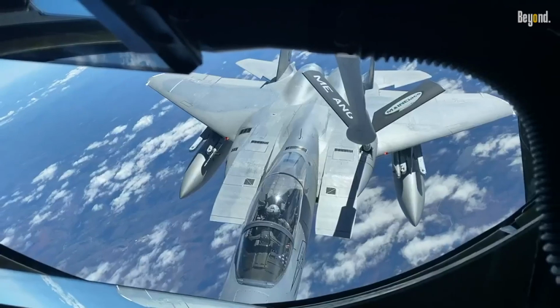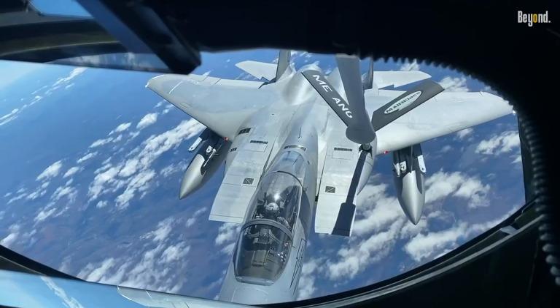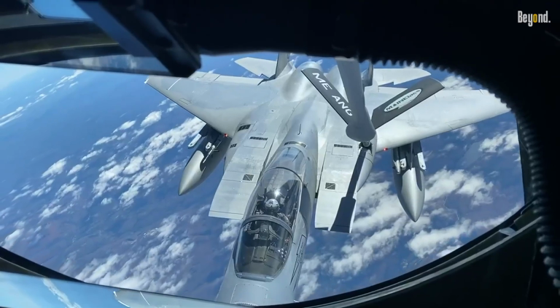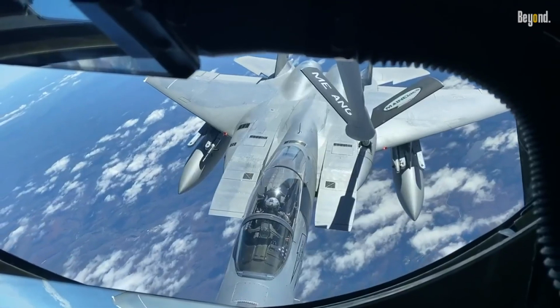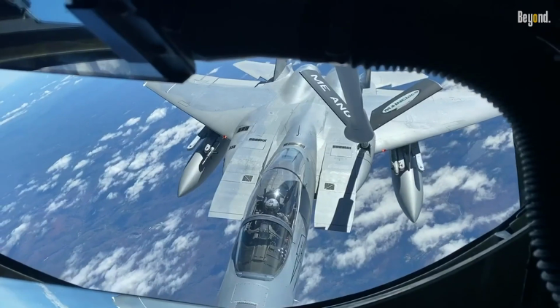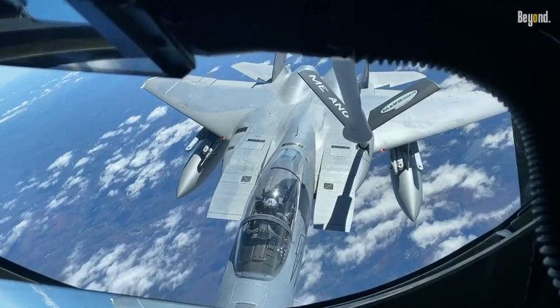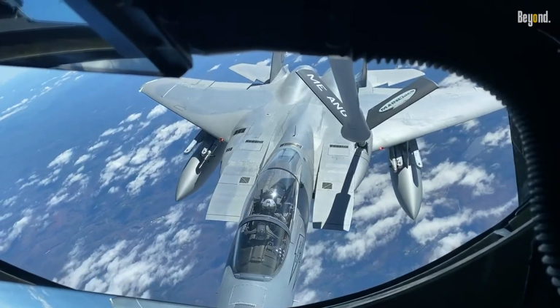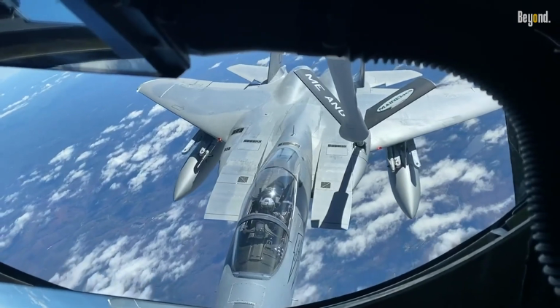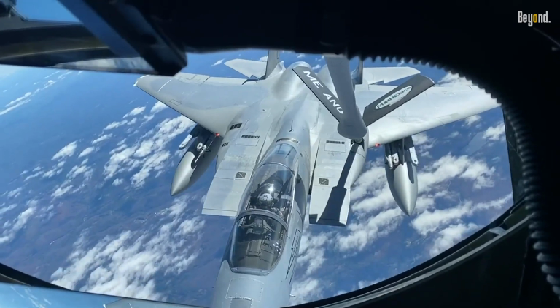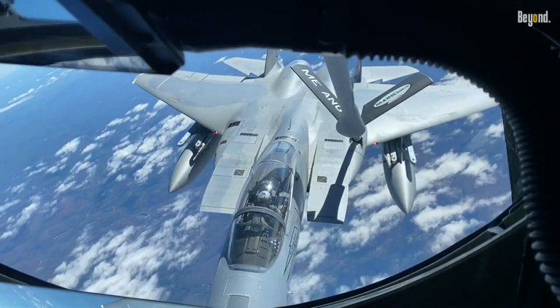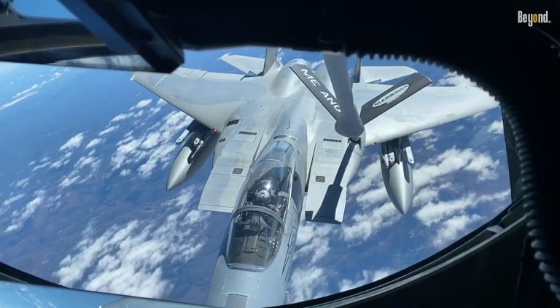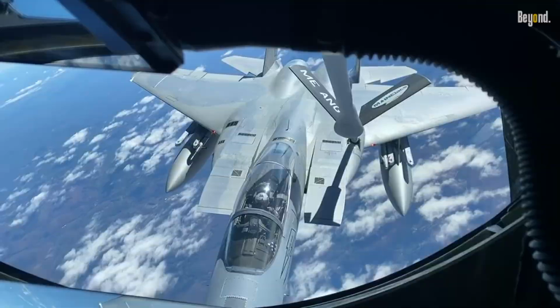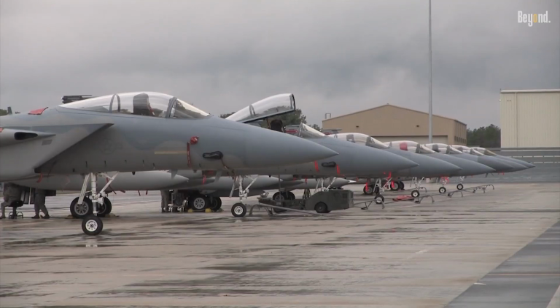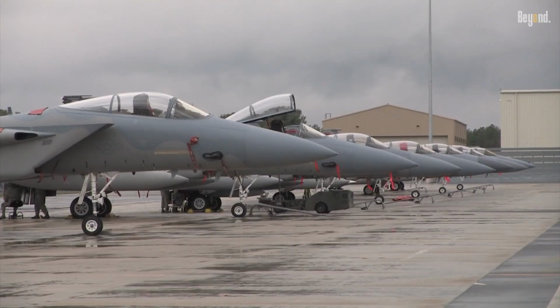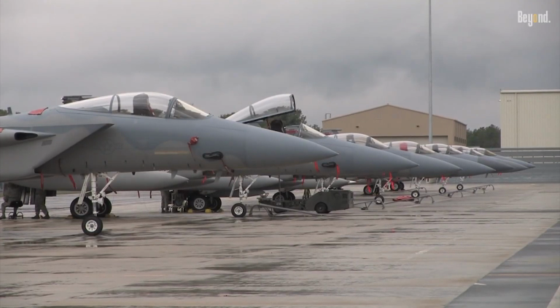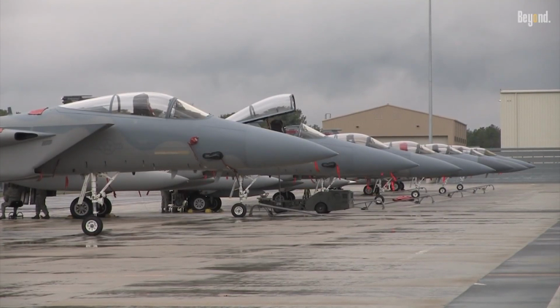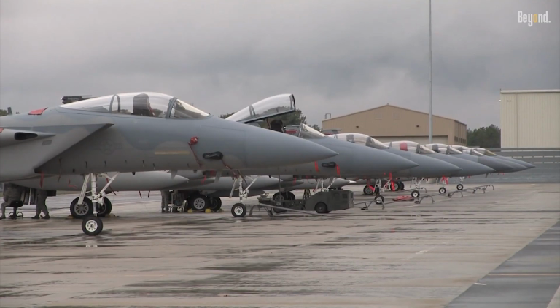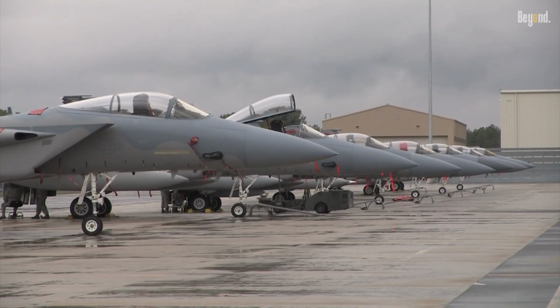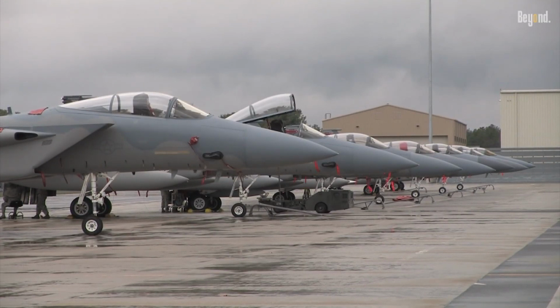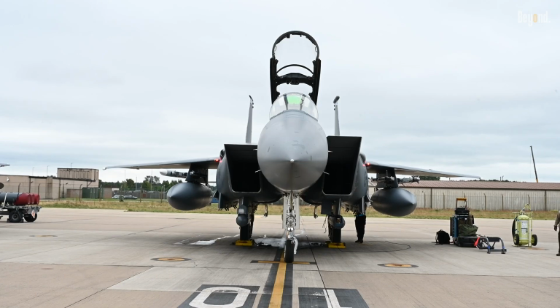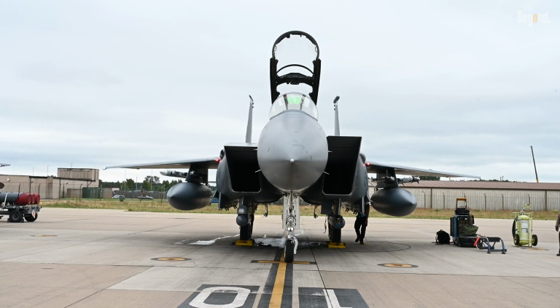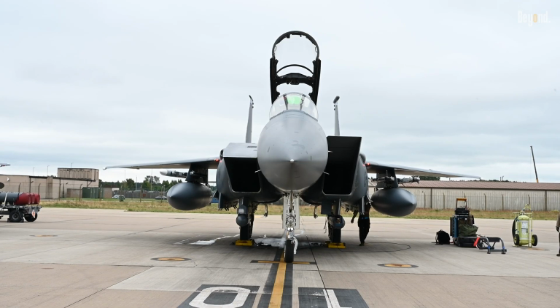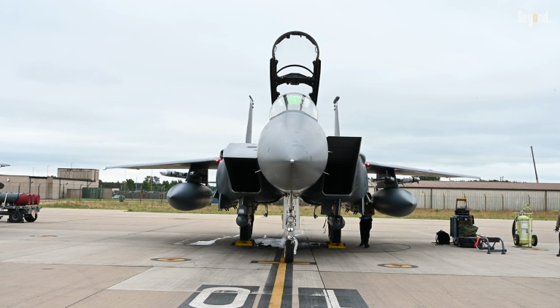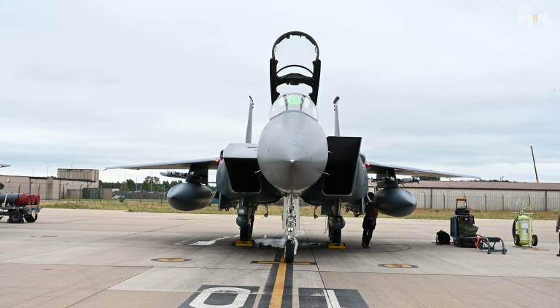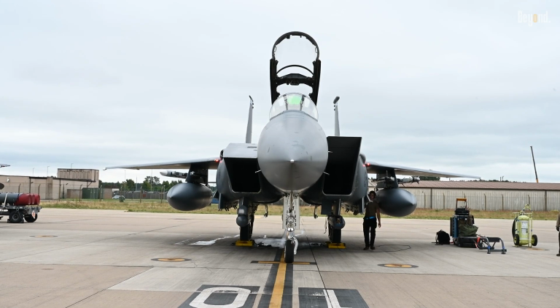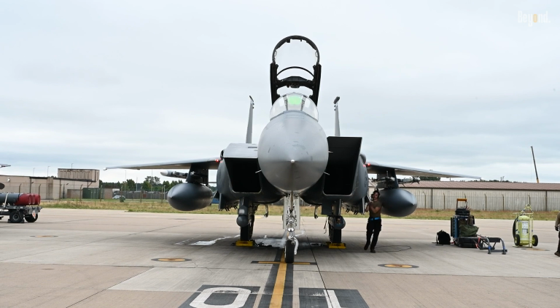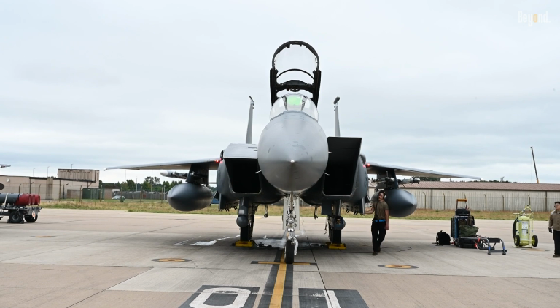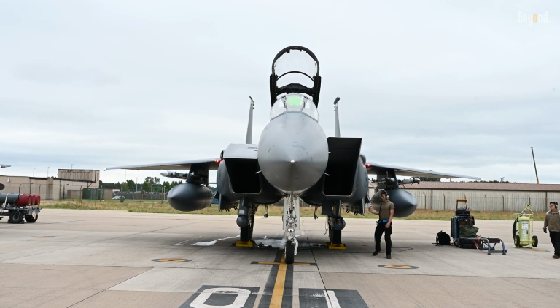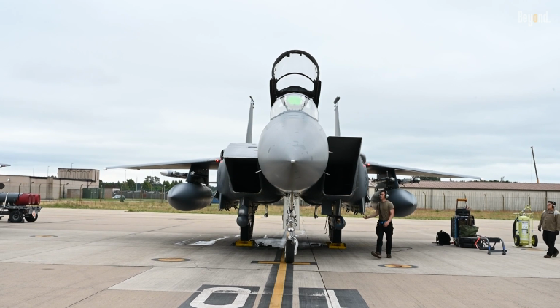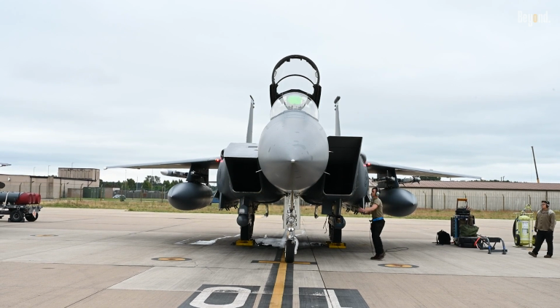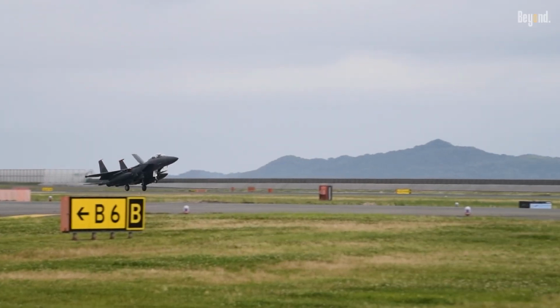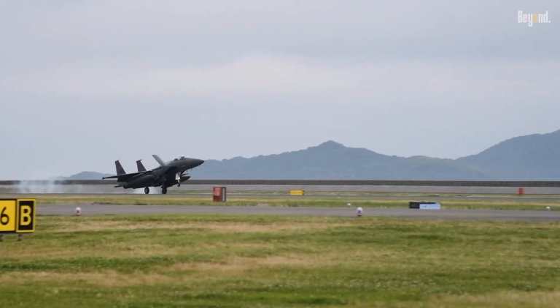Ultimately, labeling the F-15 EX solely as a missile truck undersells its strategic versatility. It bridges gaps in capacity, range, and affordability within a mixed fleet, complementing — not replacing — stealth assets.